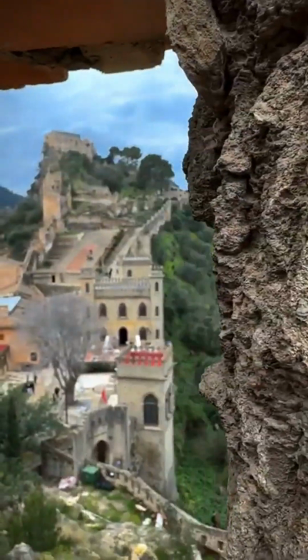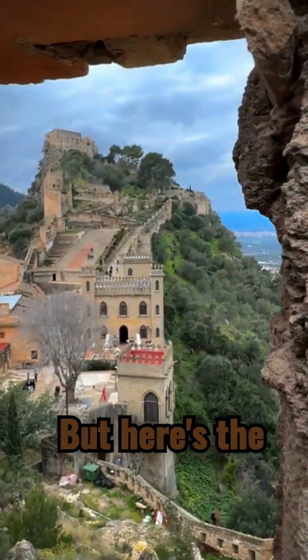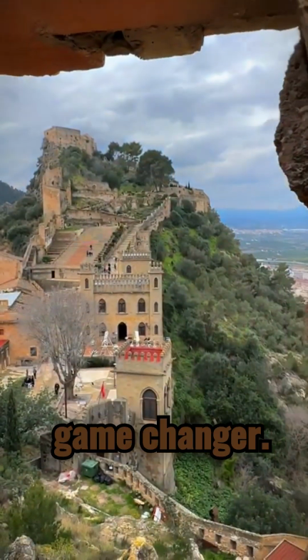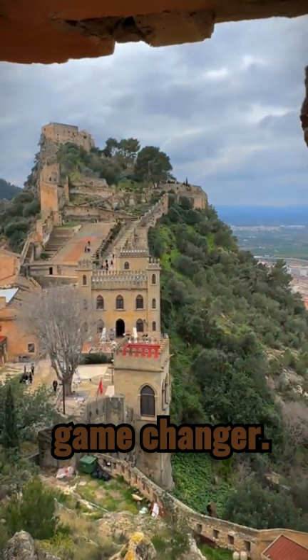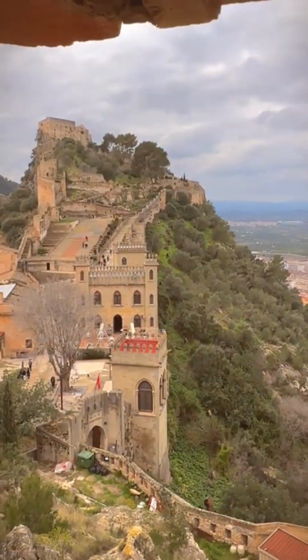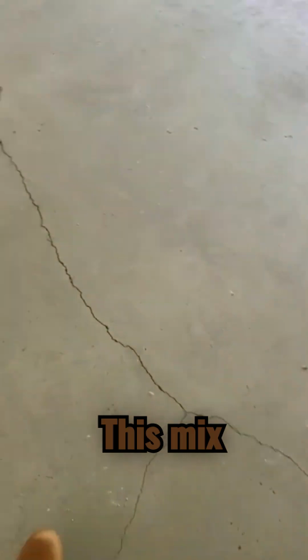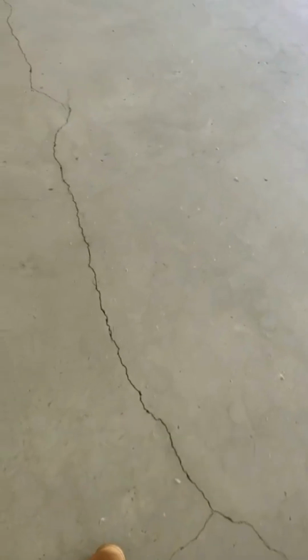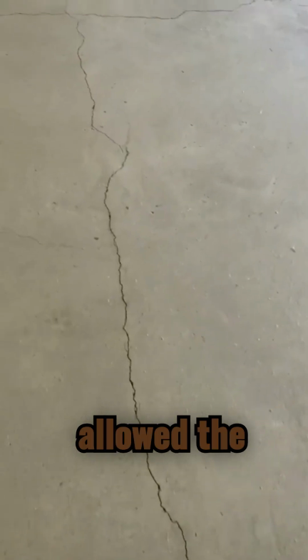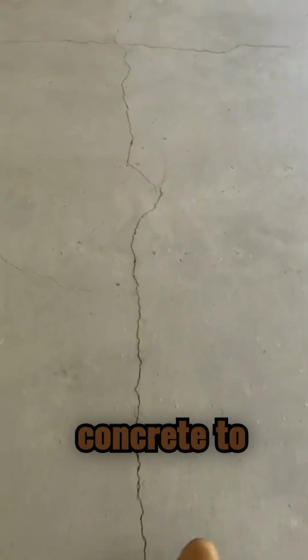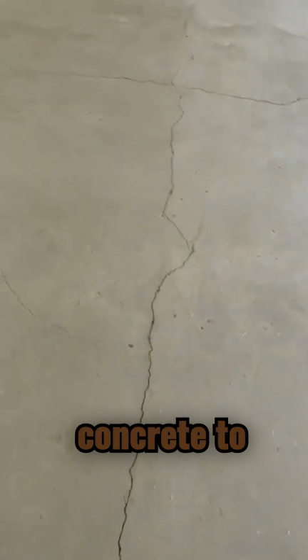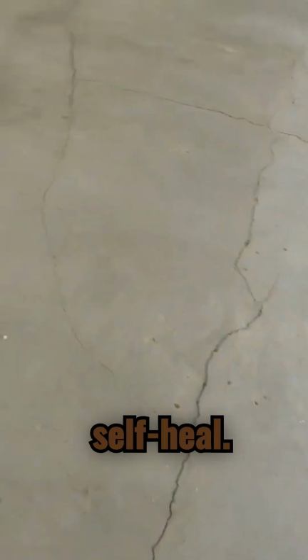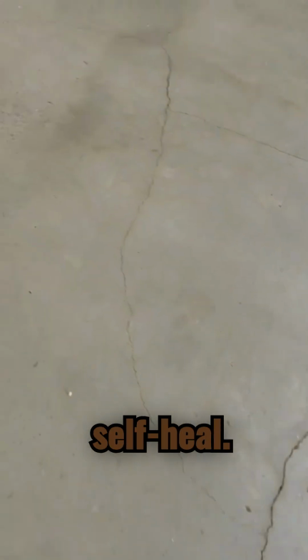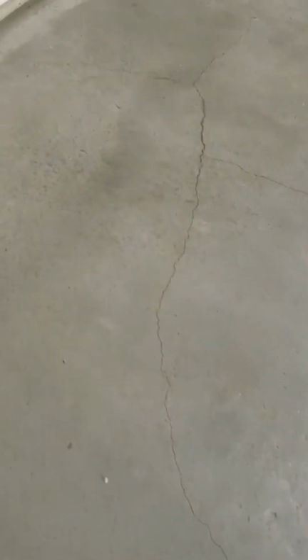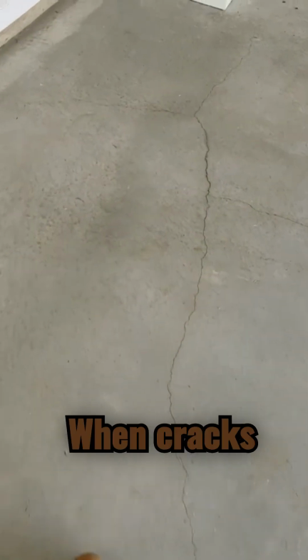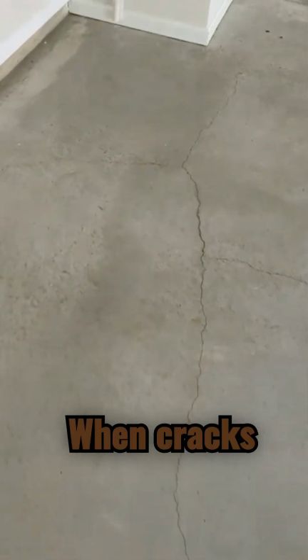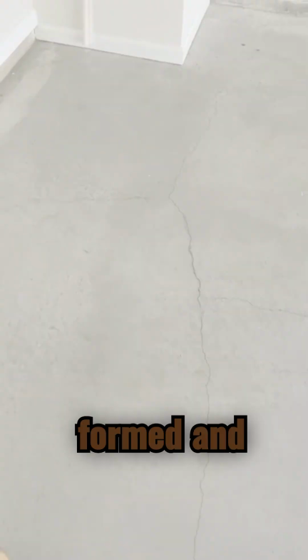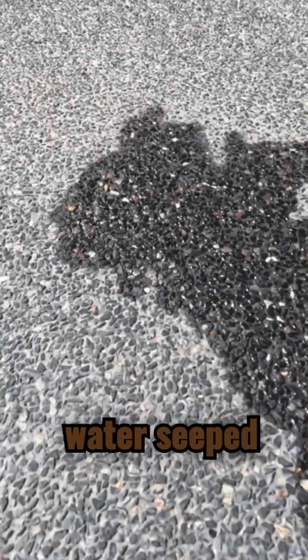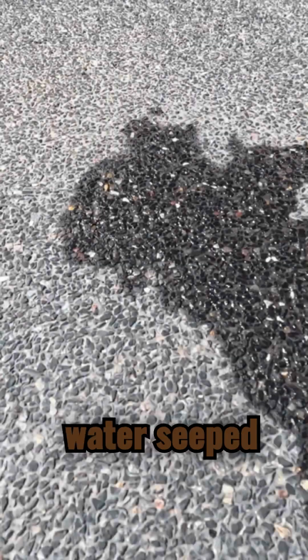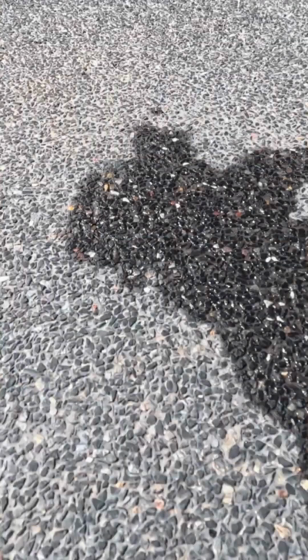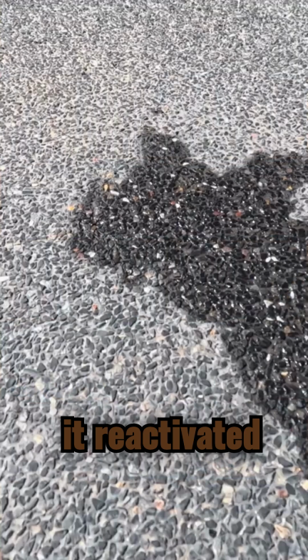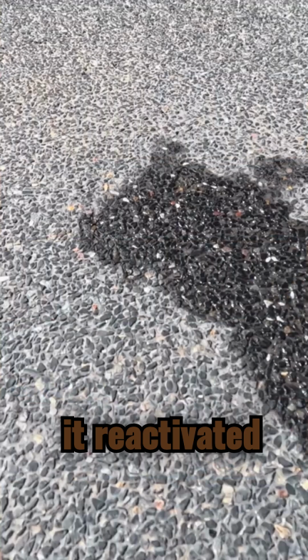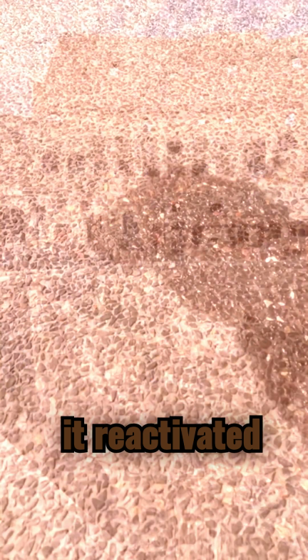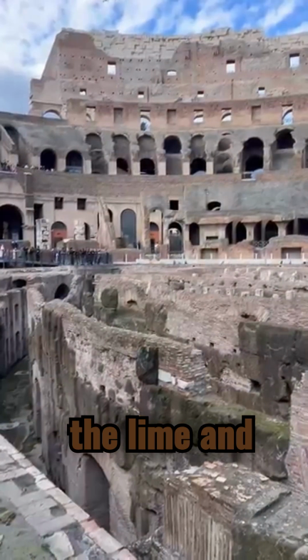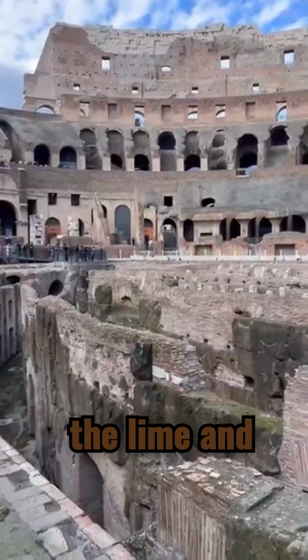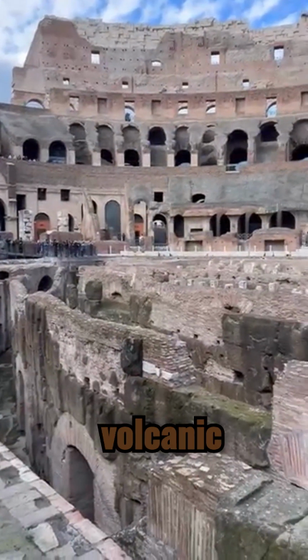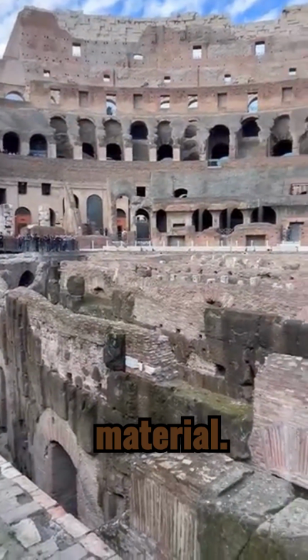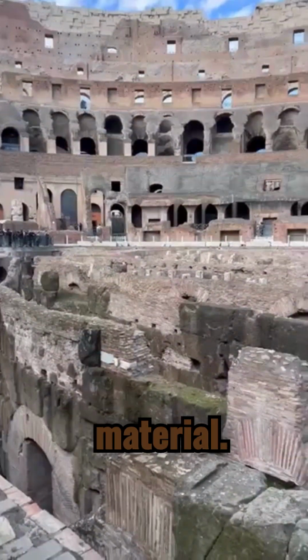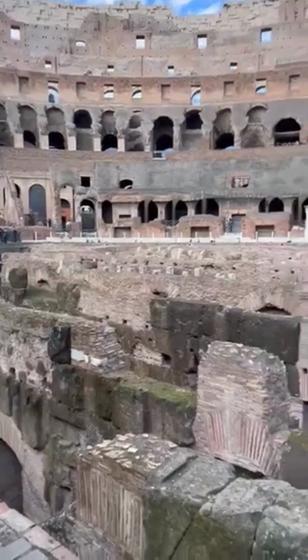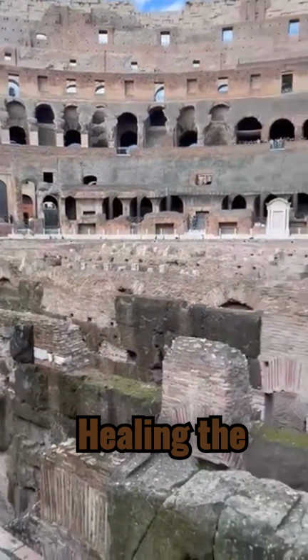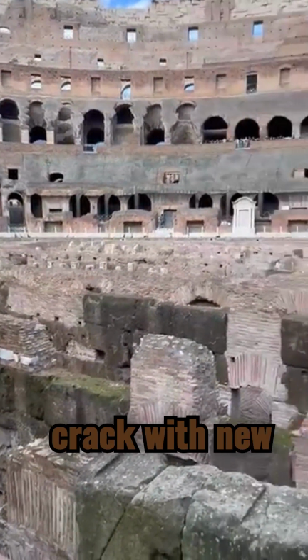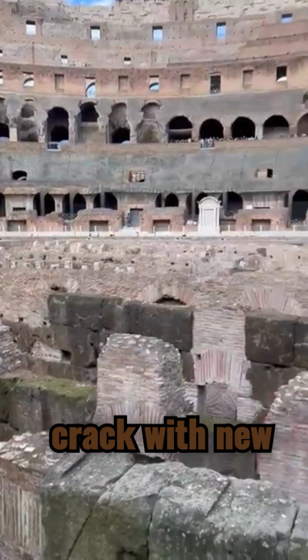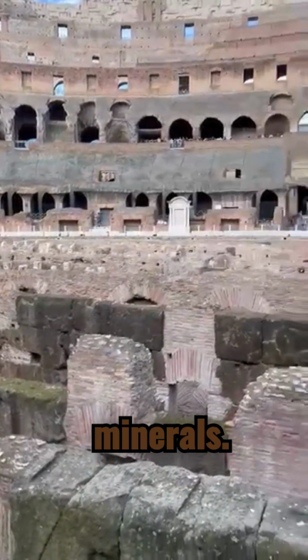But here's the game-changer: this mix allowed the concrete to self-heal. When cracks formed and water seeped in, it reactivated the lime and volcanic material, healing the crack with new minerals.